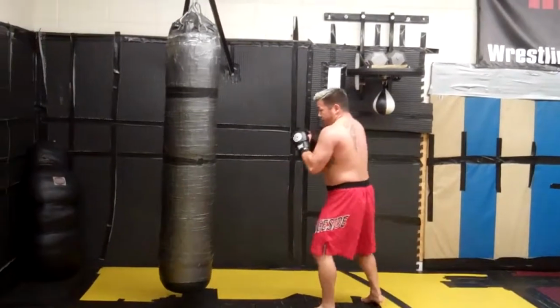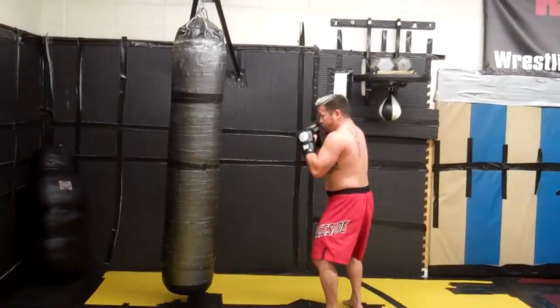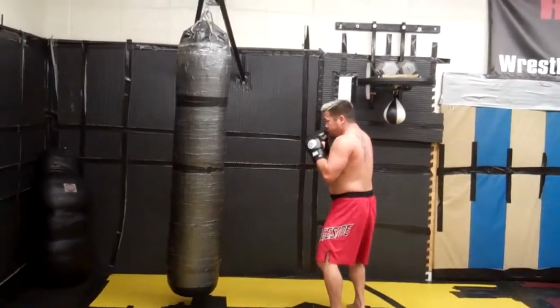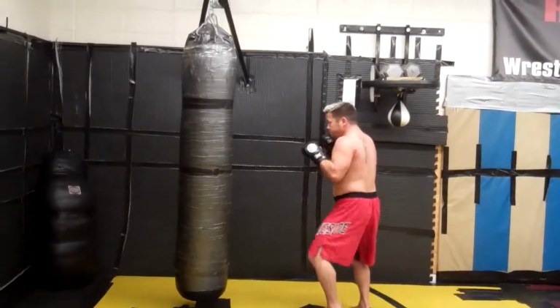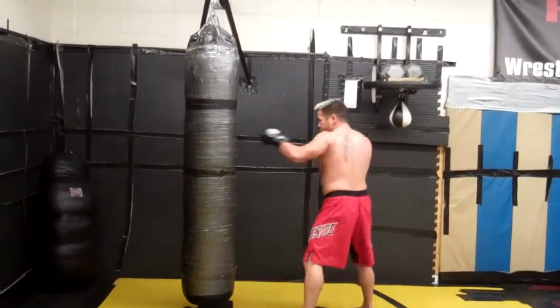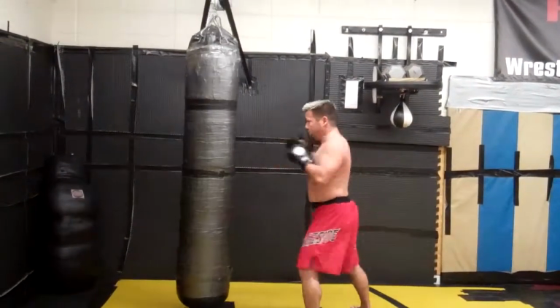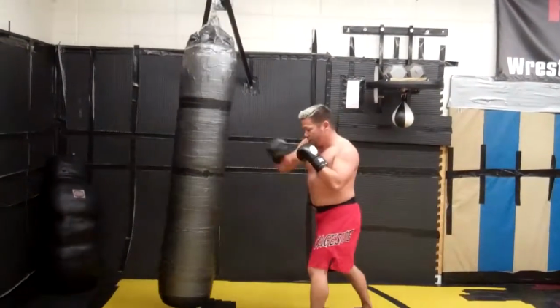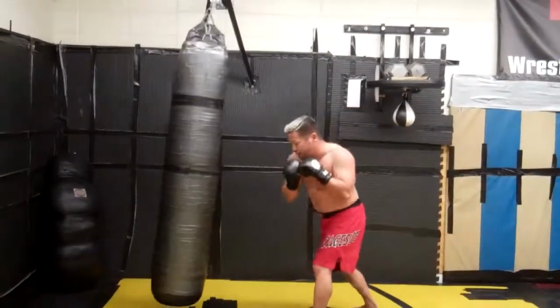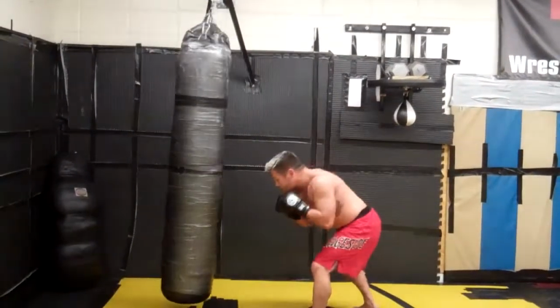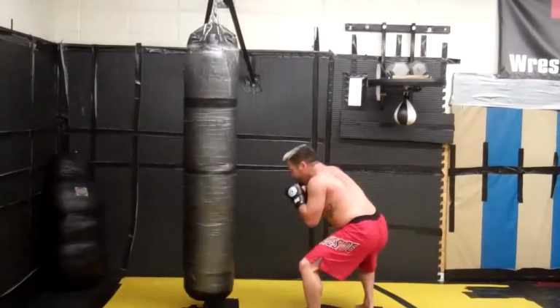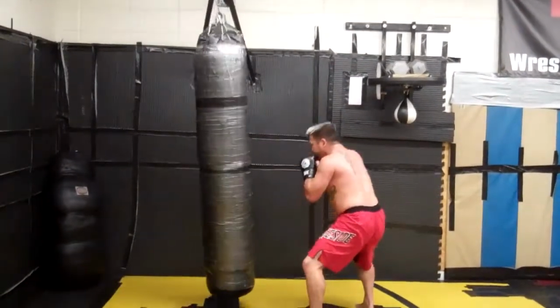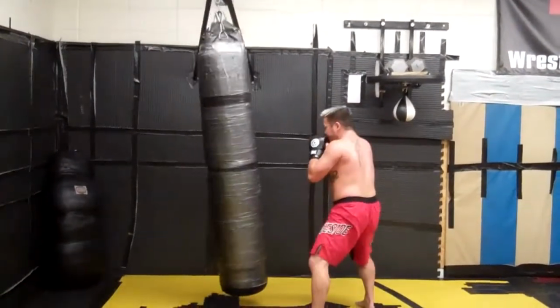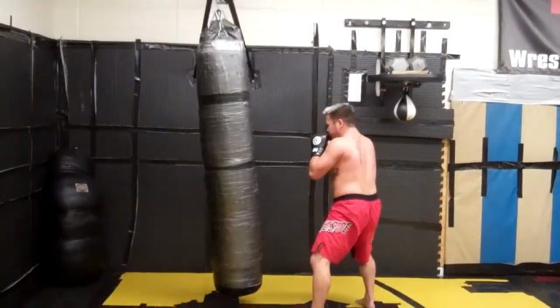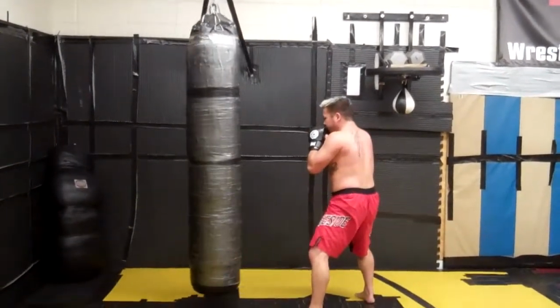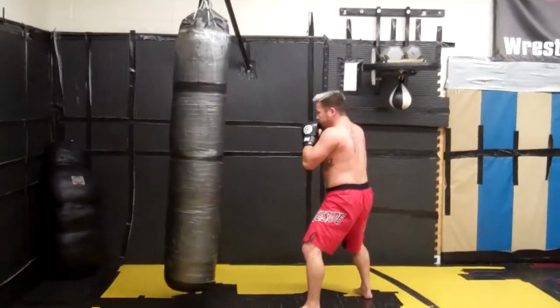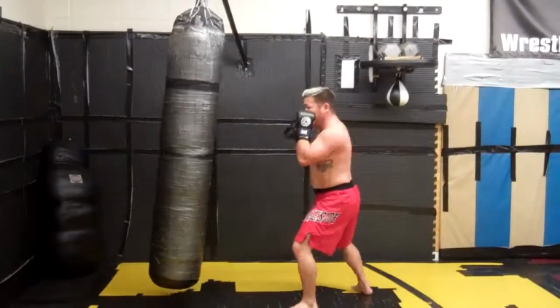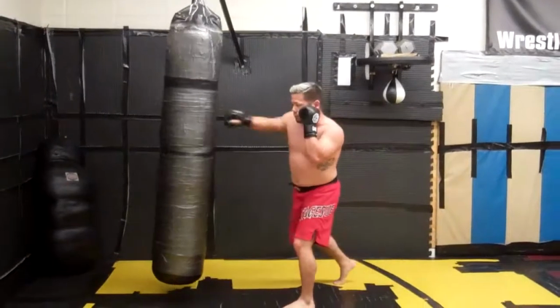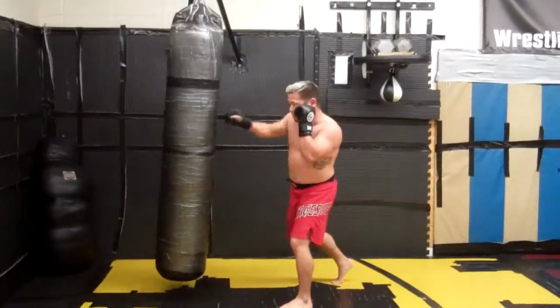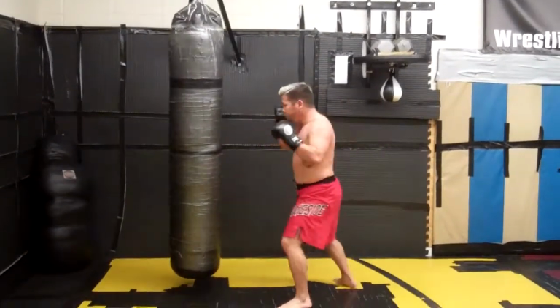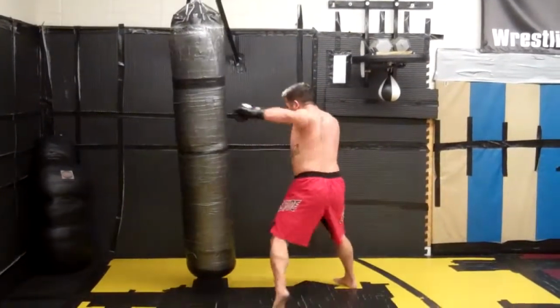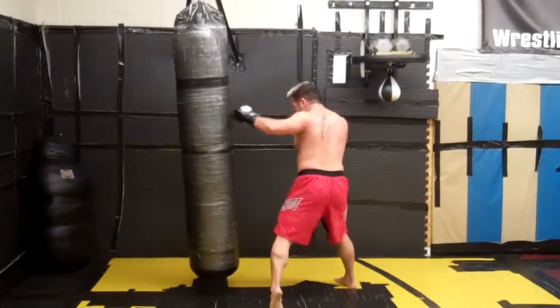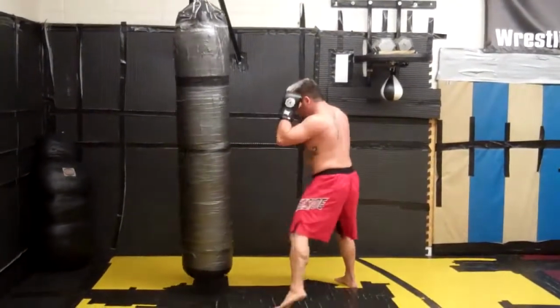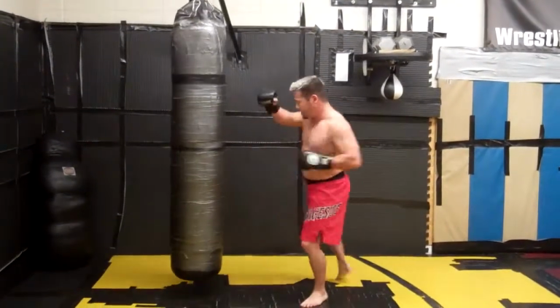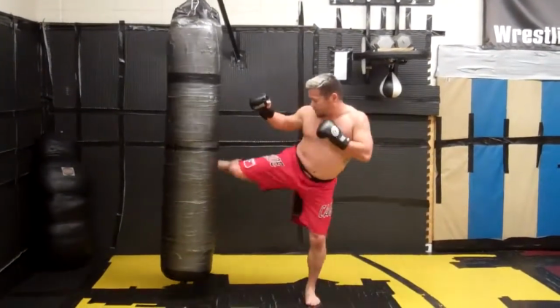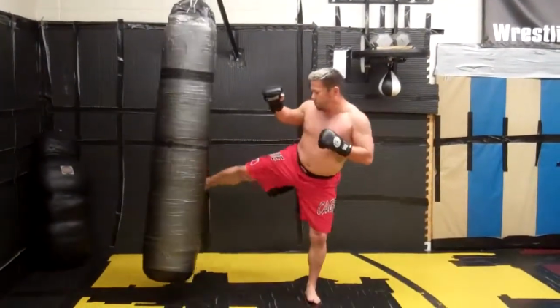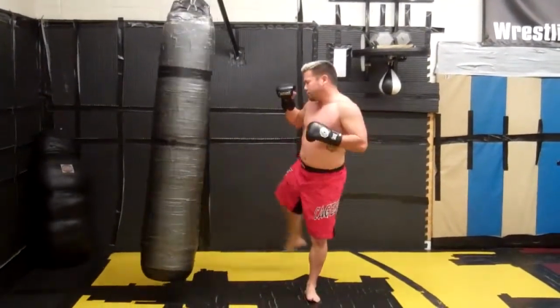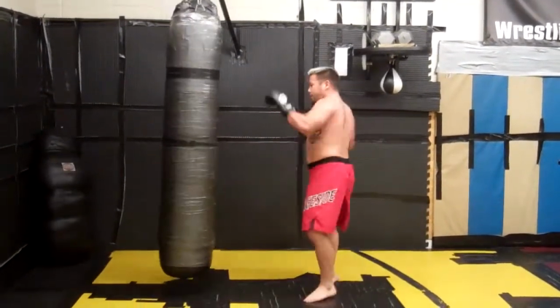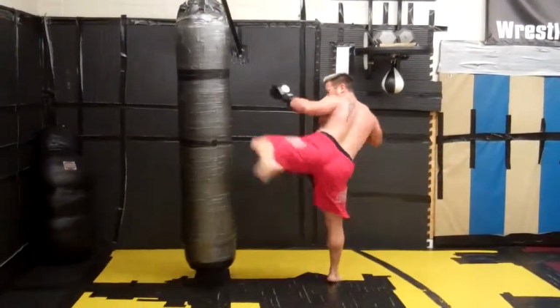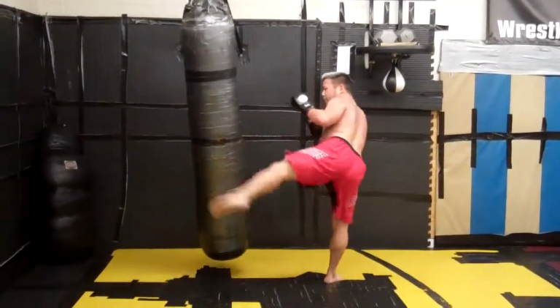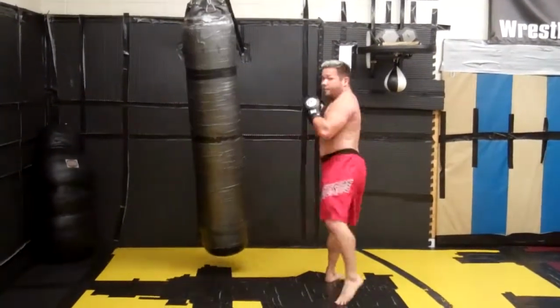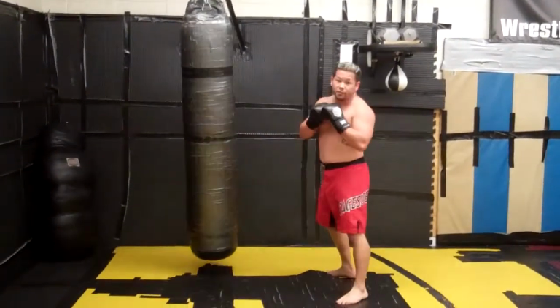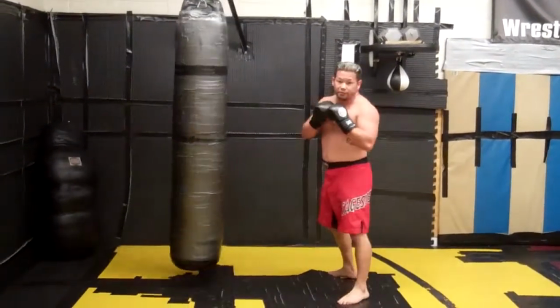I throw a one-two, then I'm going to slip underneath his return punch, follow with a two, a three, a low kick, and a body kick with the right, then a body kick with the left.